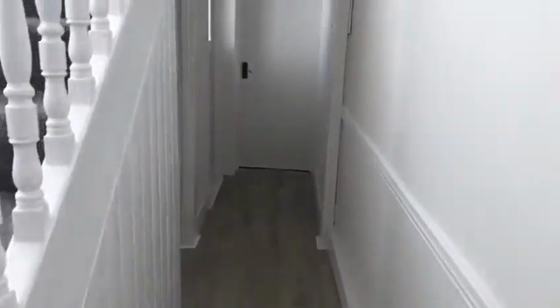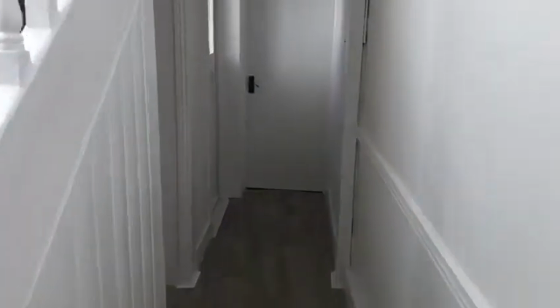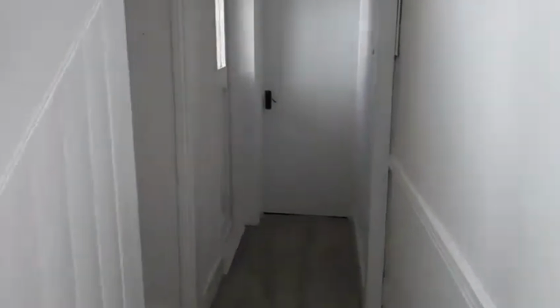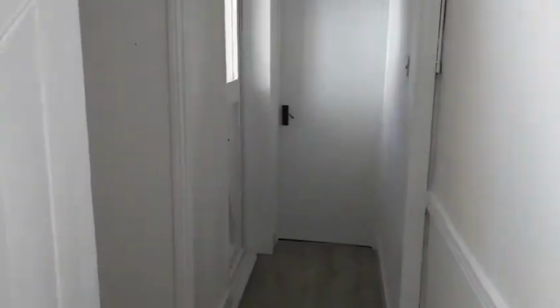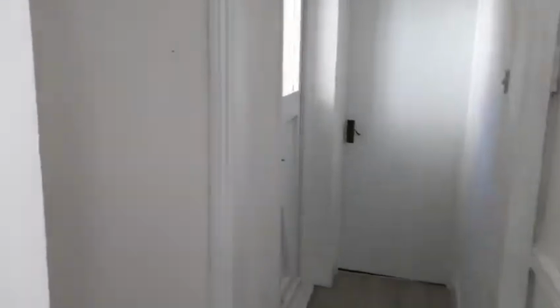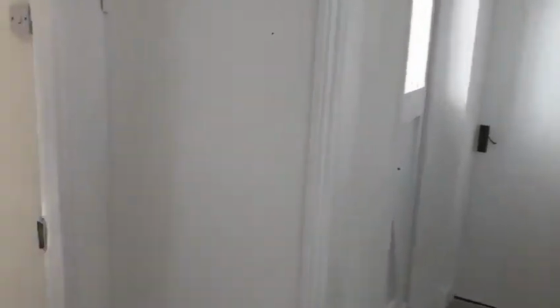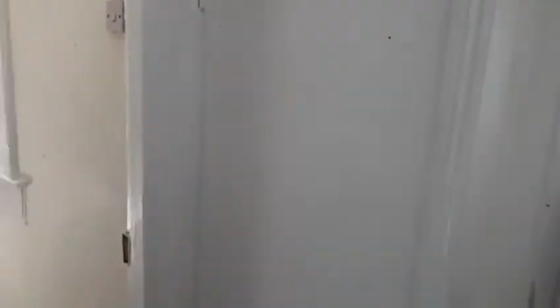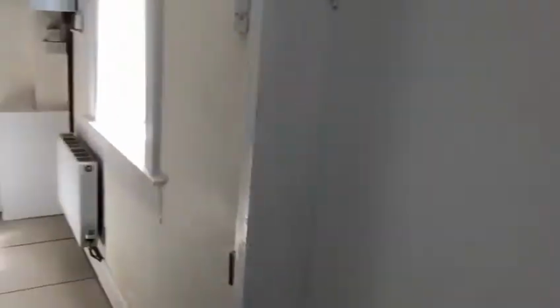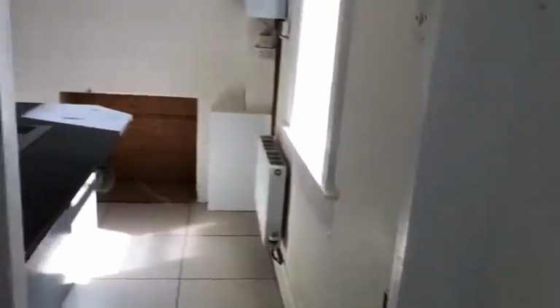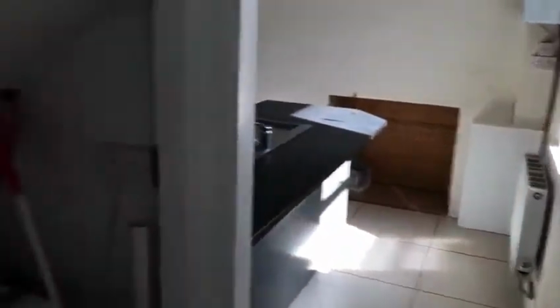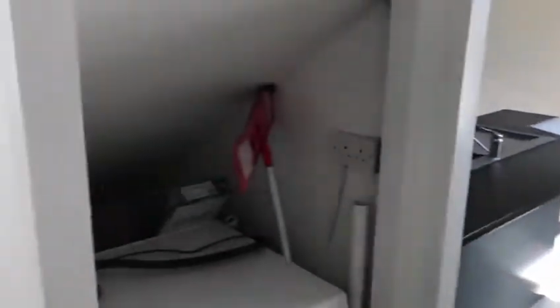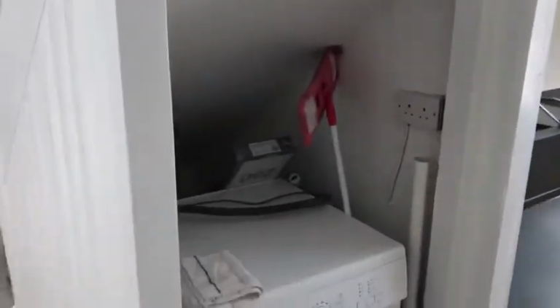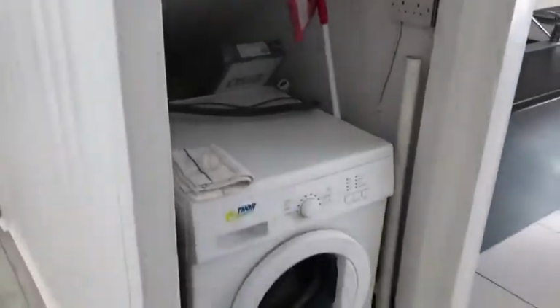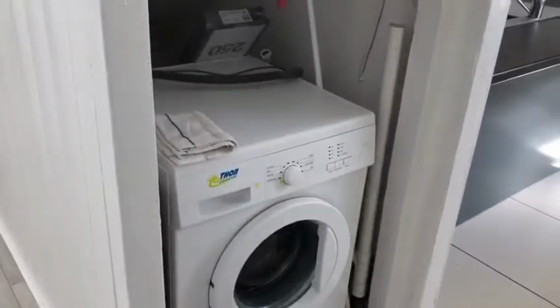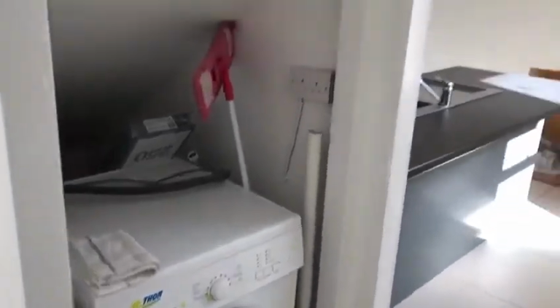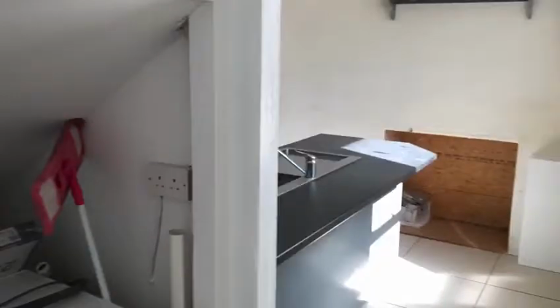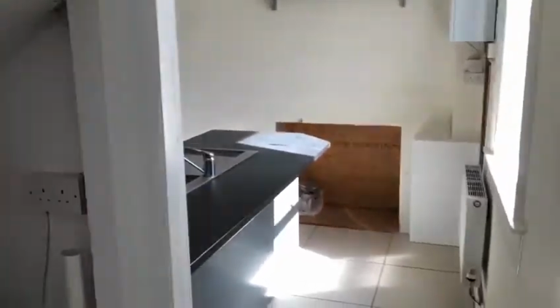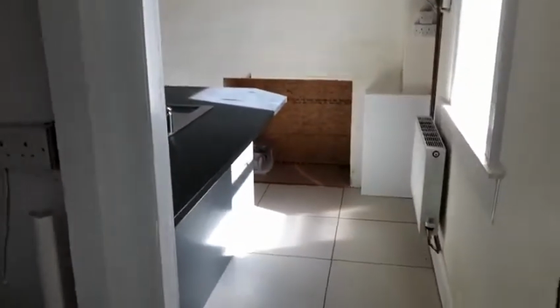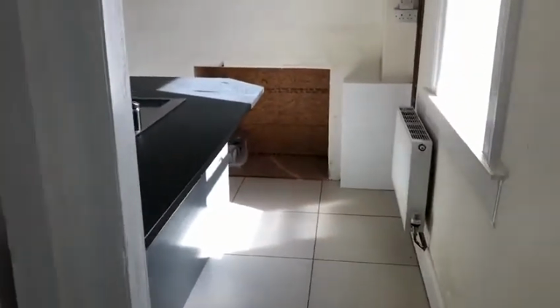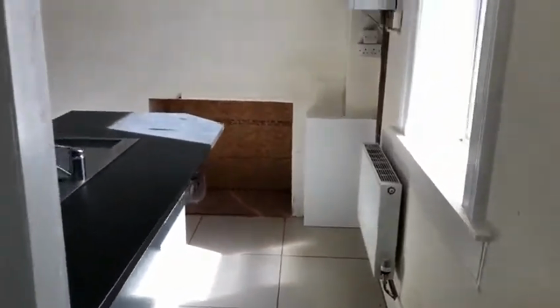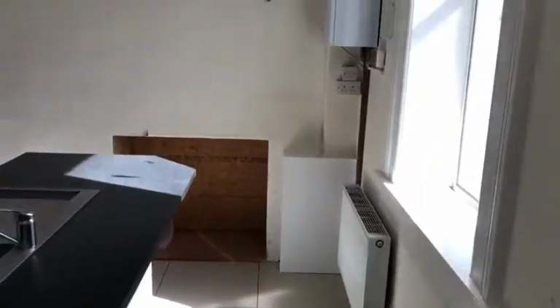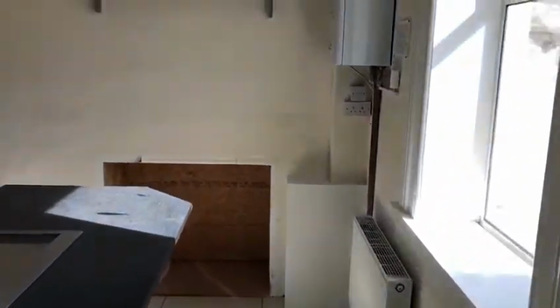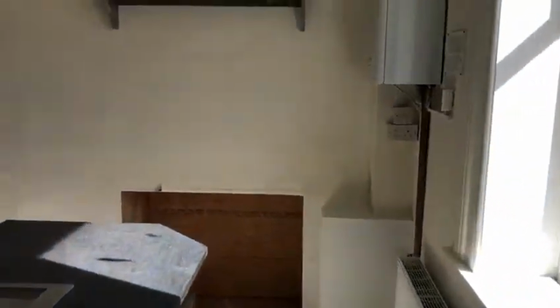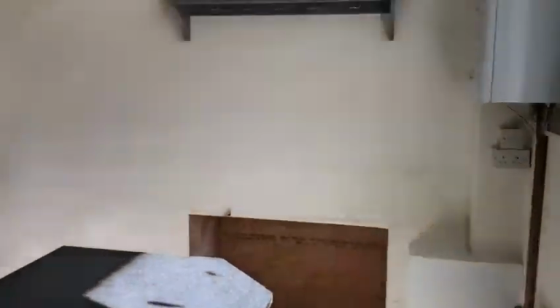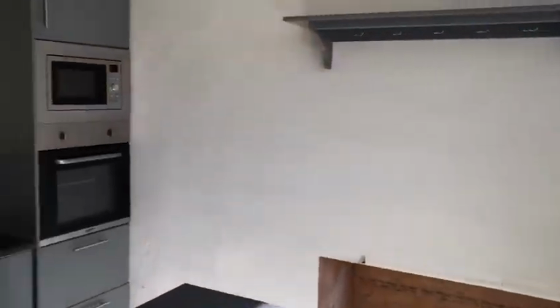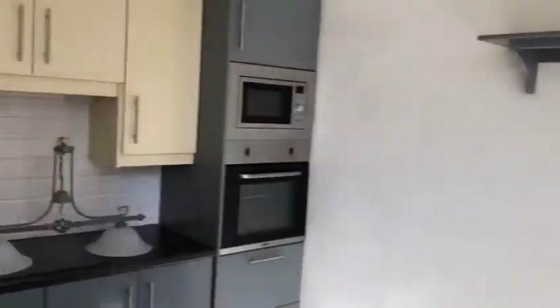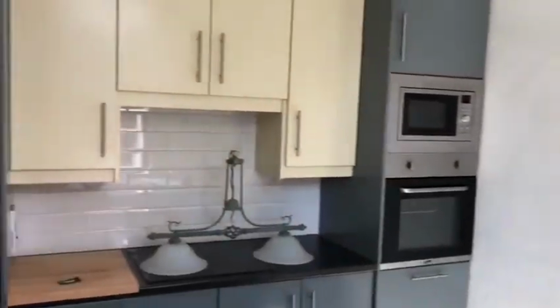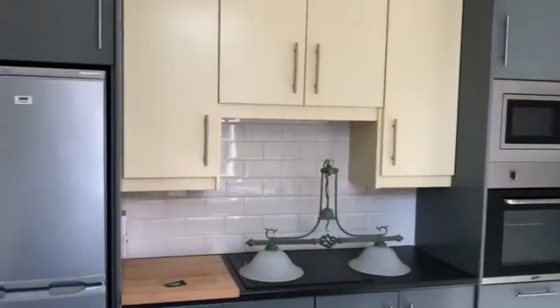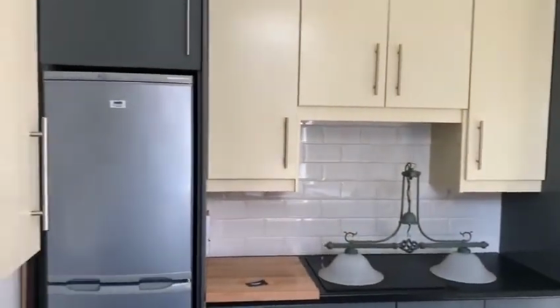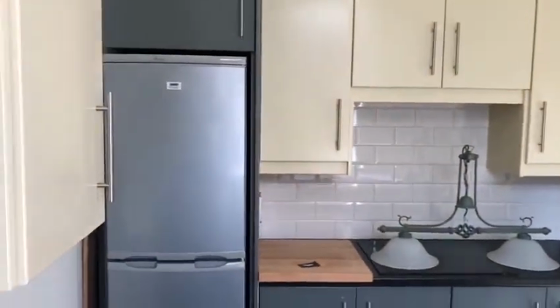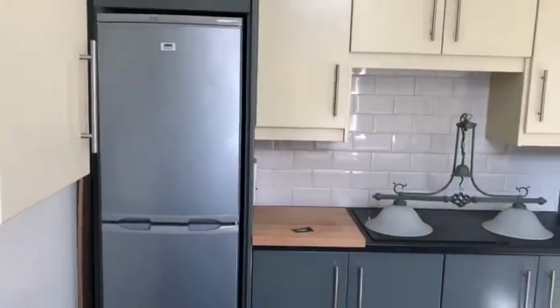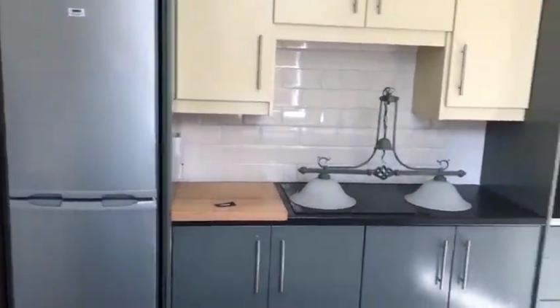The ground floor then brings you through to the kitchen, with a utility section outside. A new kitchen has been put in recently.